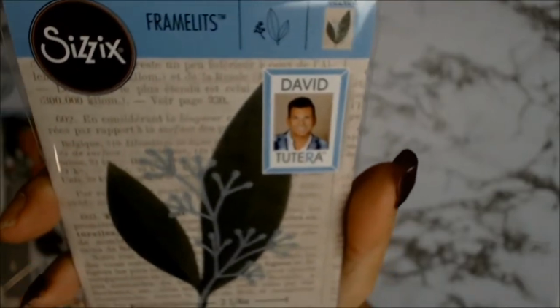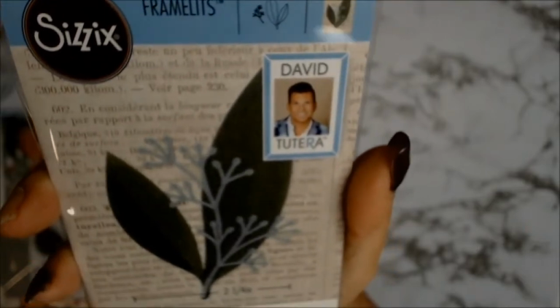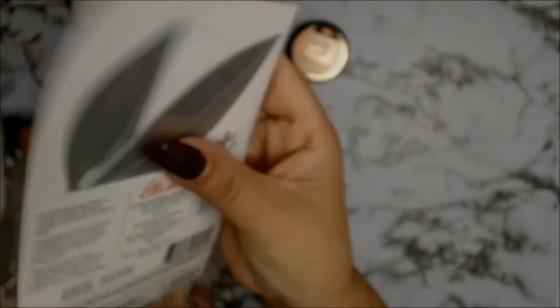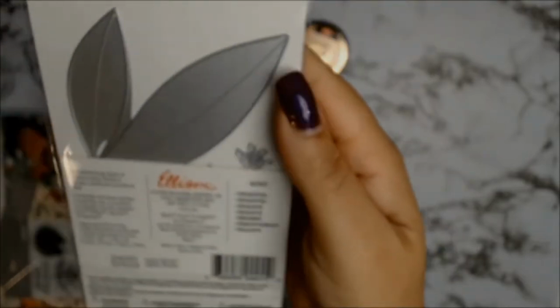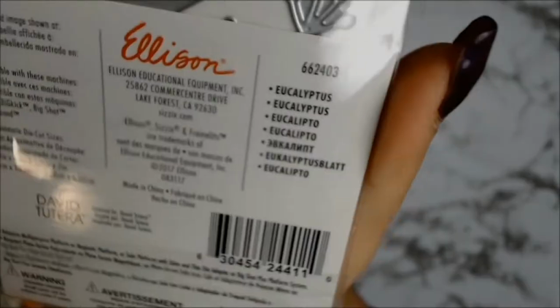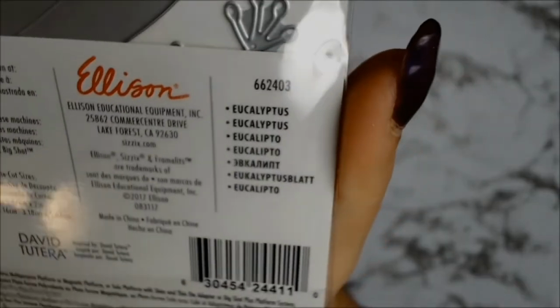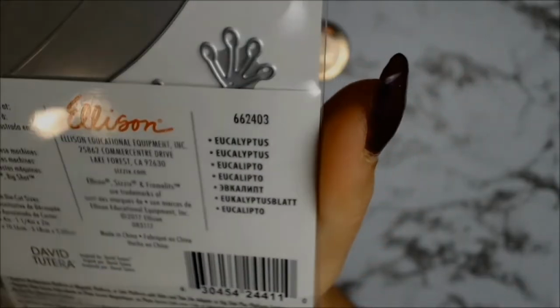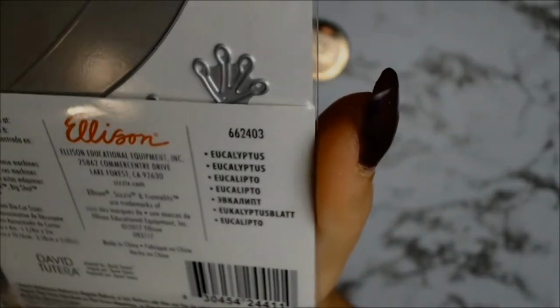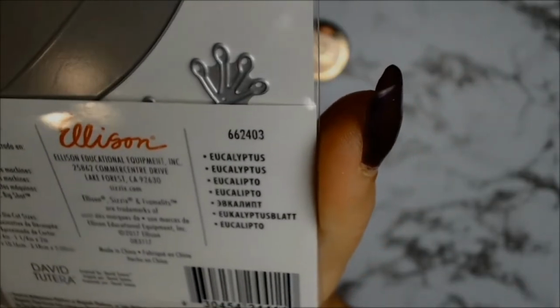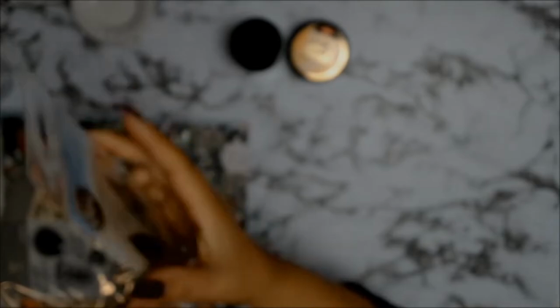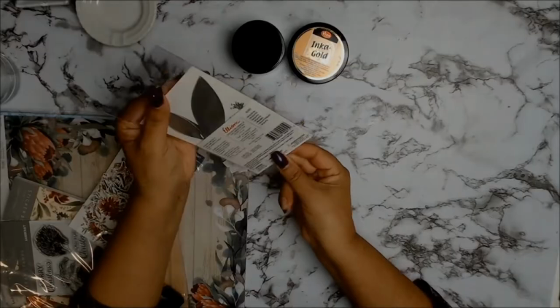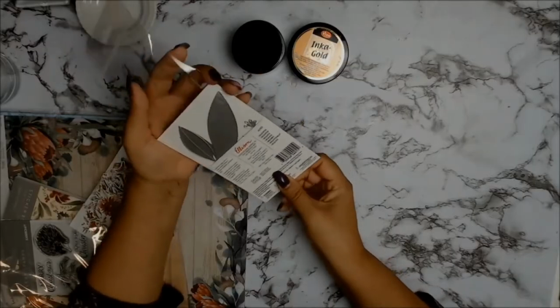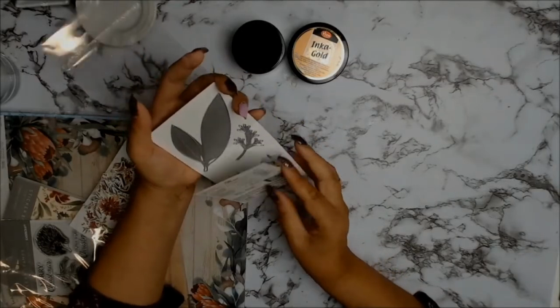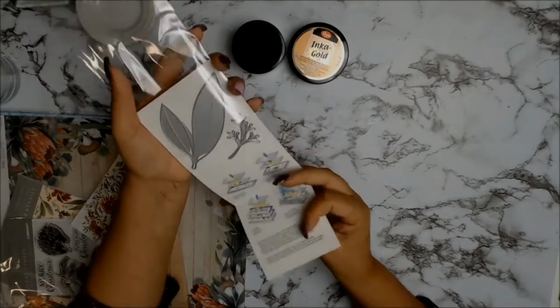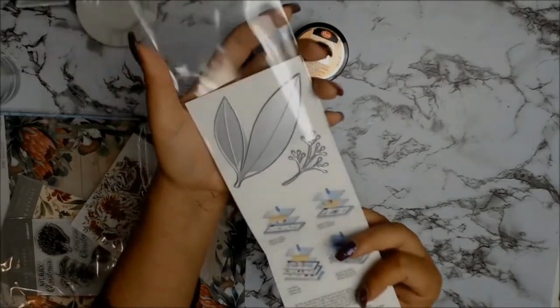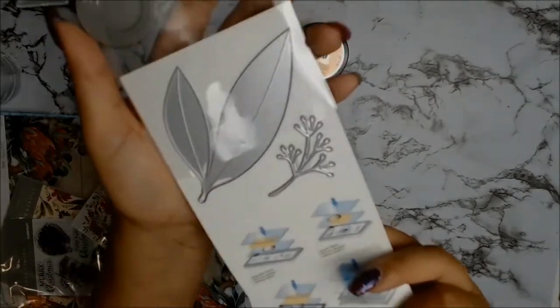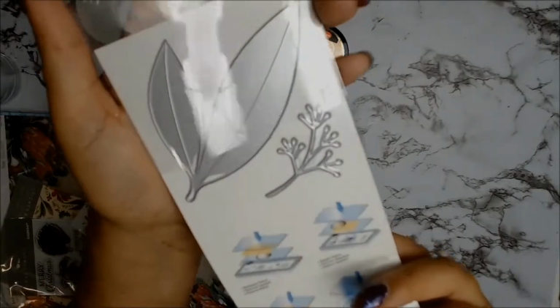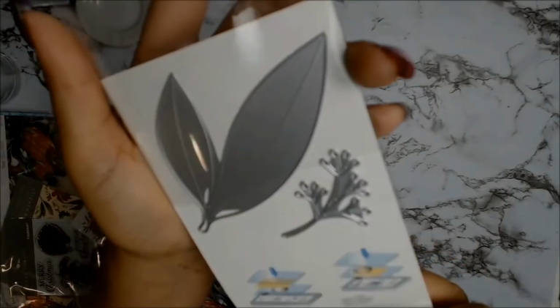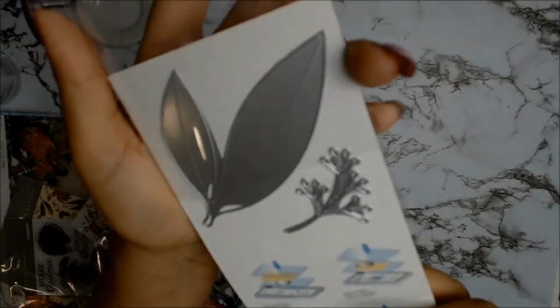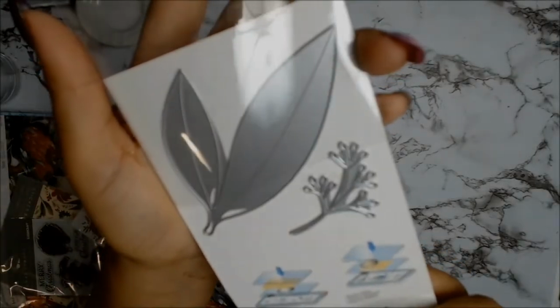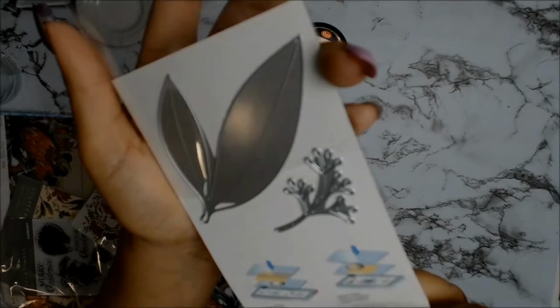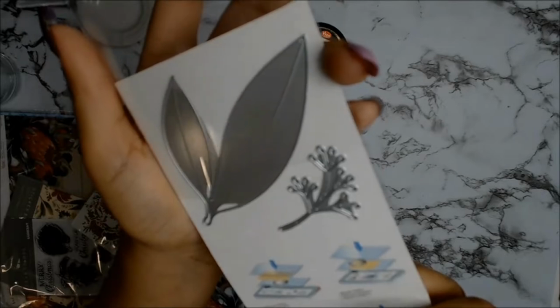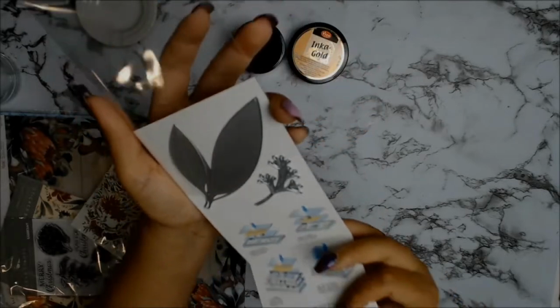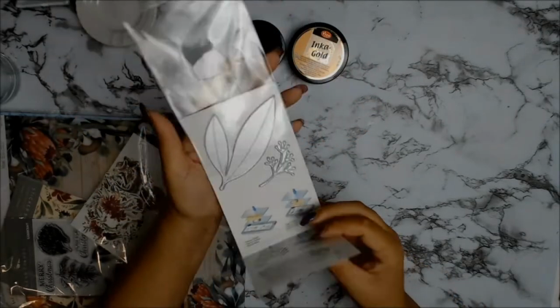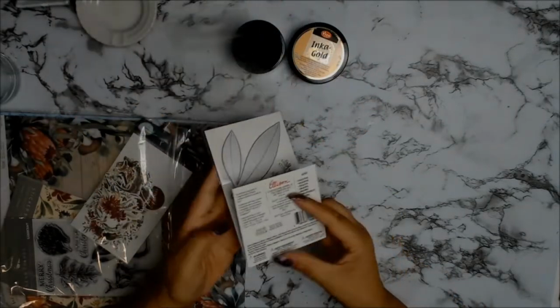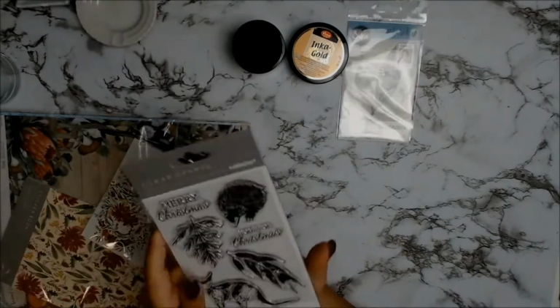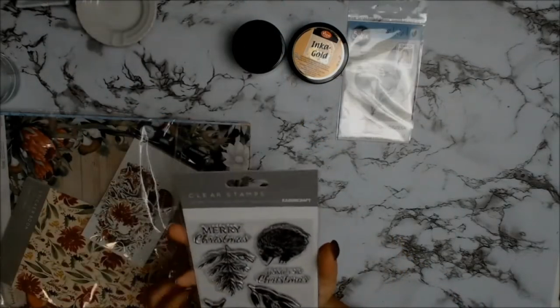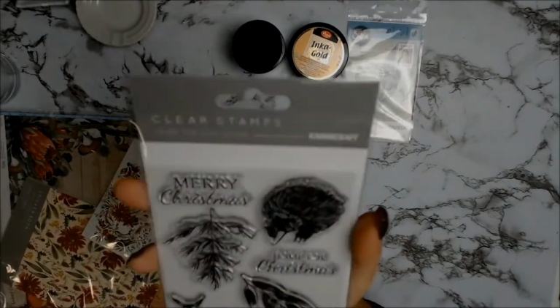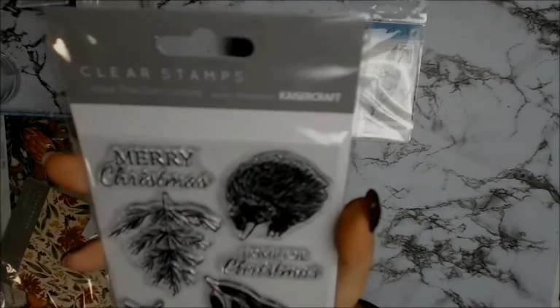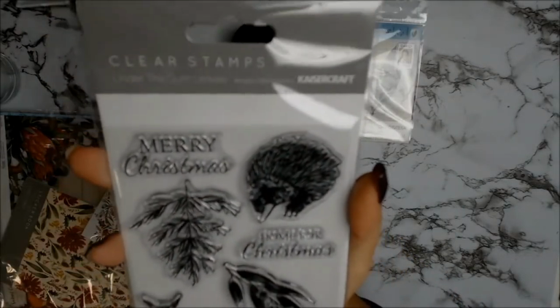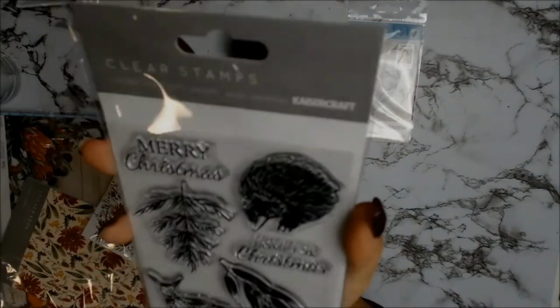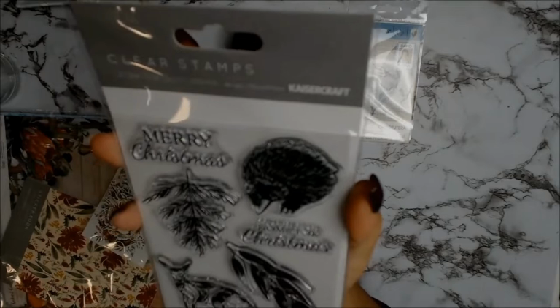My other core product is this Sizzix Framelits, called Eucalyptus, because the theme for this month is an Australiana theme. Aunty Vera has named it something very appropriate — I think she called it something Aussie-themed.